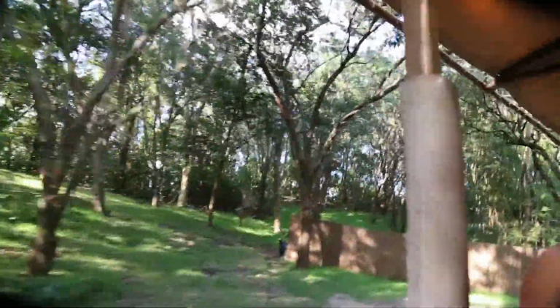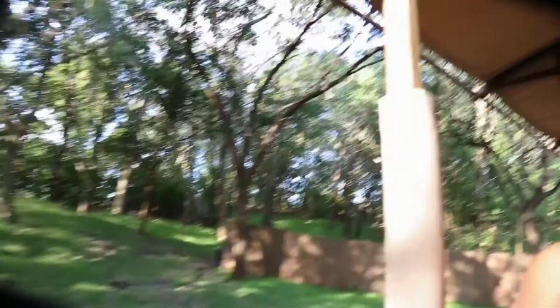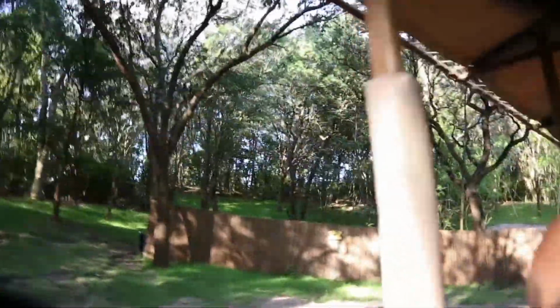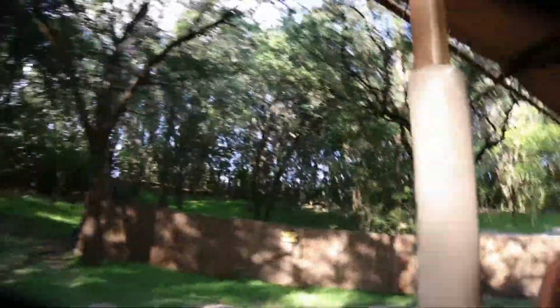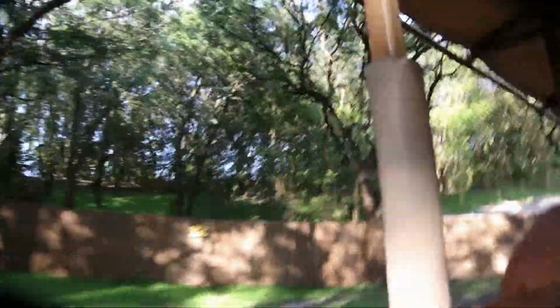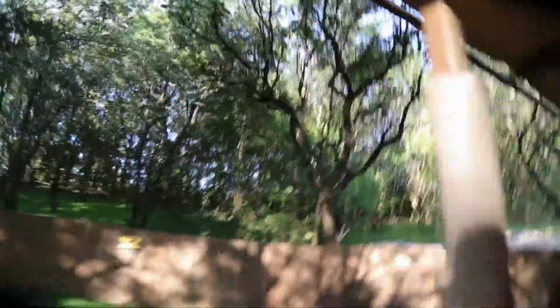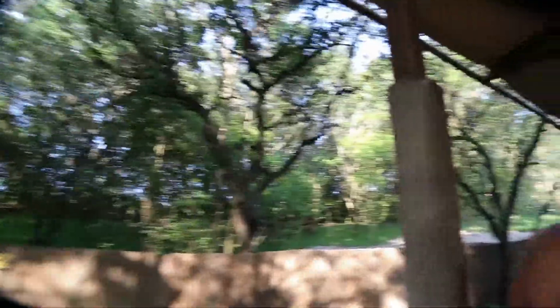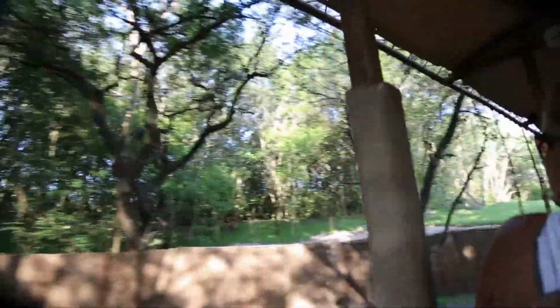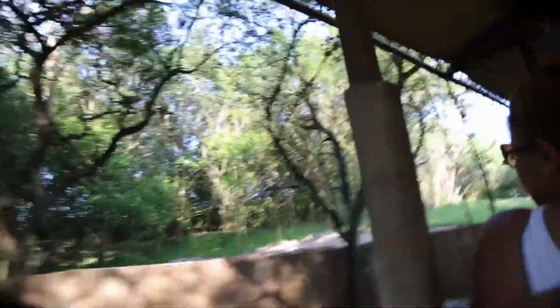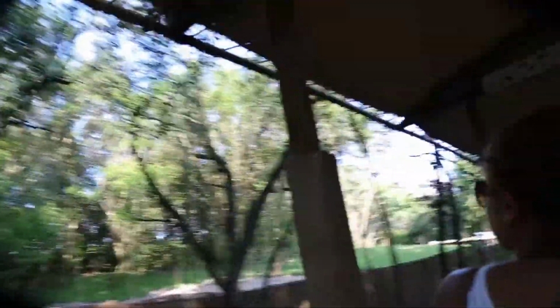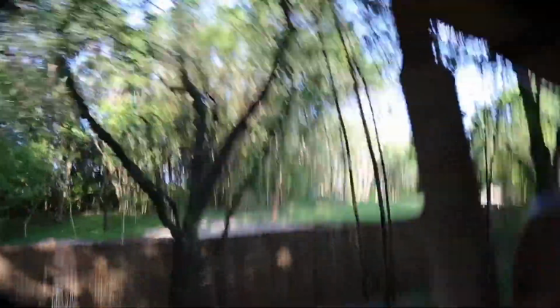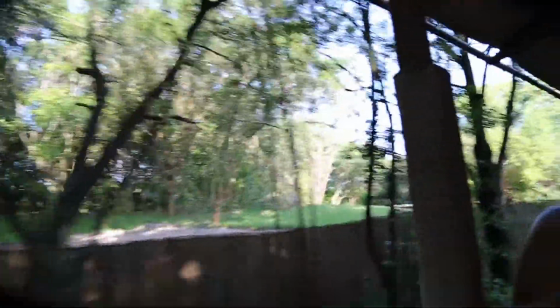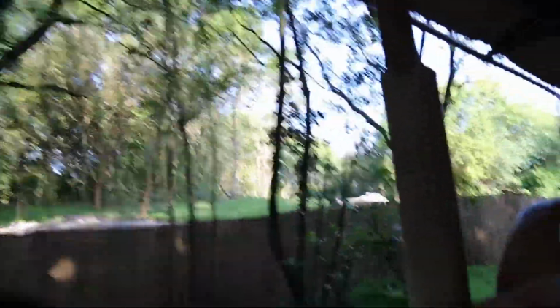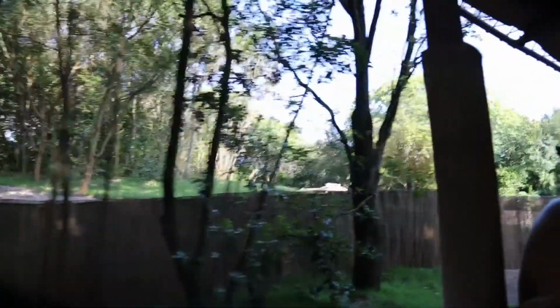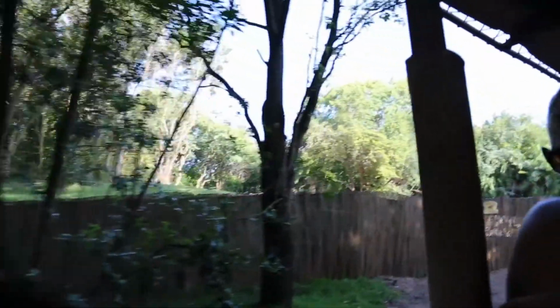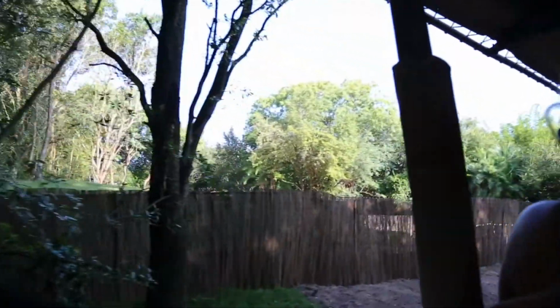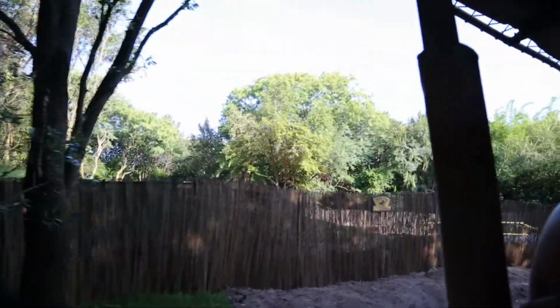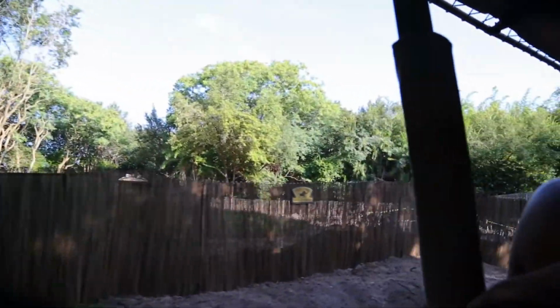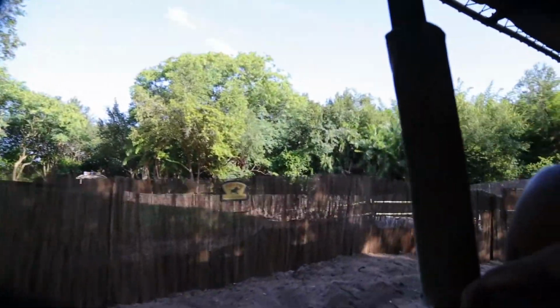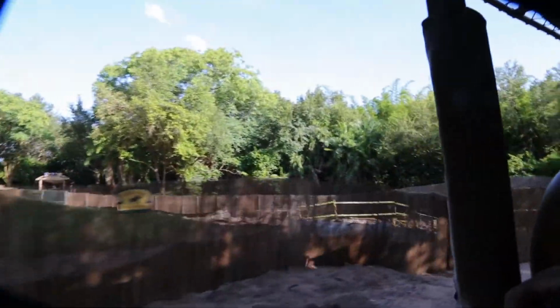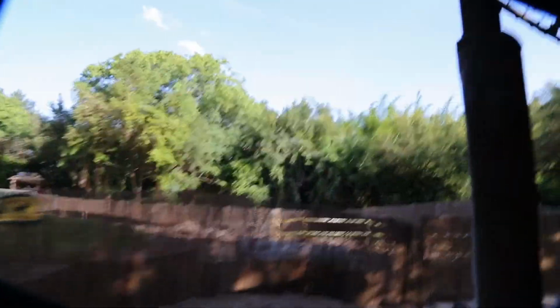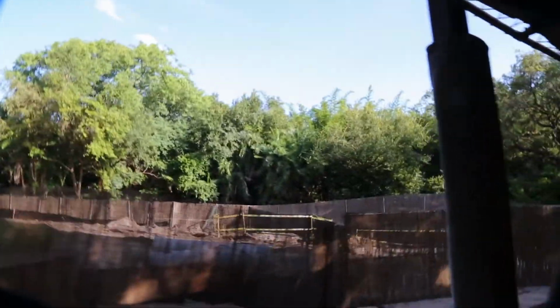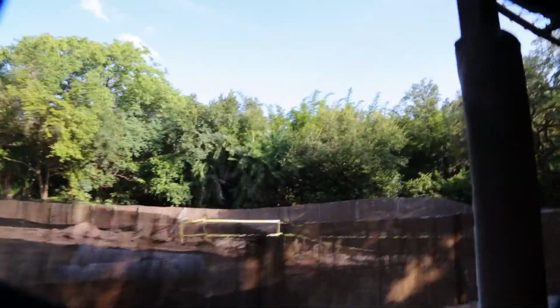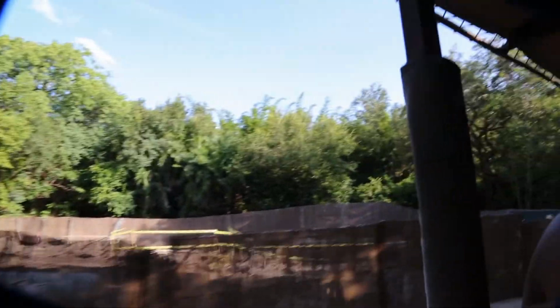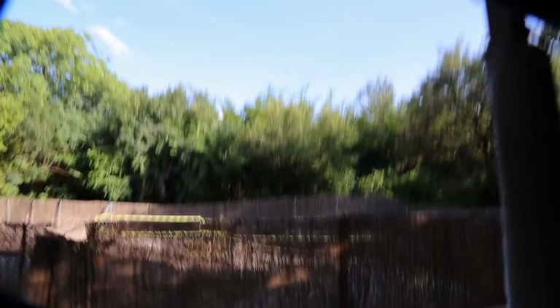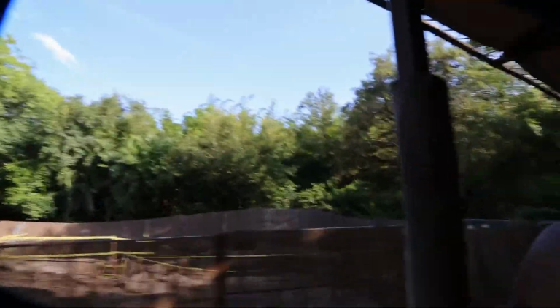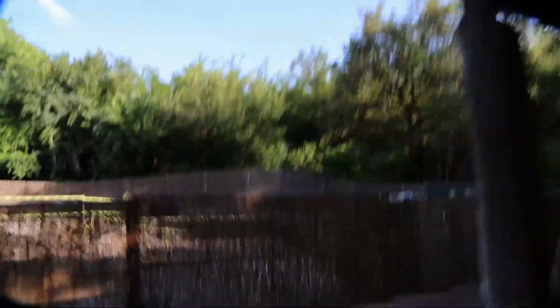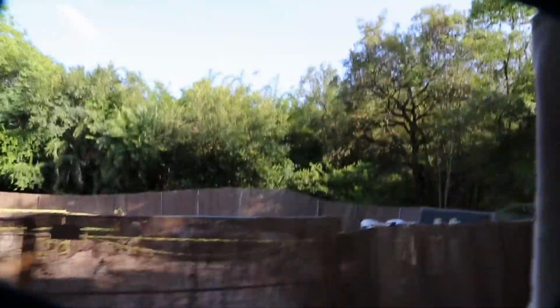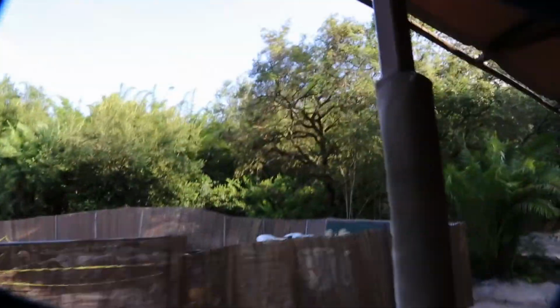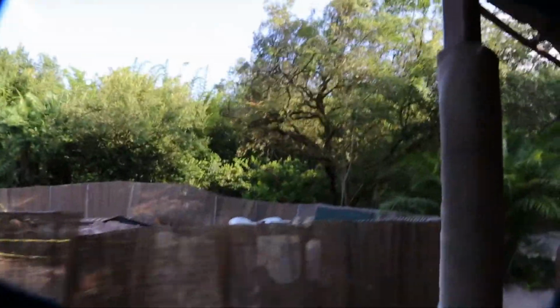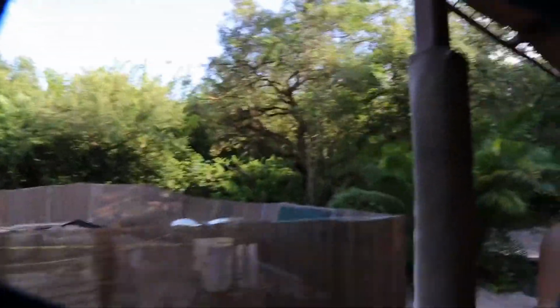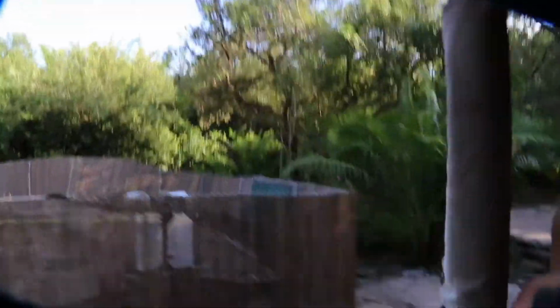It looks like the Harambe Reserve is getting ready to reintroduce some new animals into the local ecosphere. Here on the reserve, they're going to be bringing some zebras into this area, and the clearing this size is going to give them plenty of room to thrive.